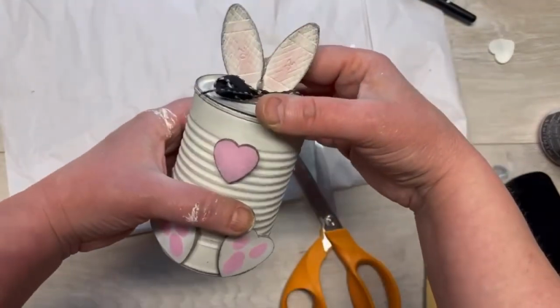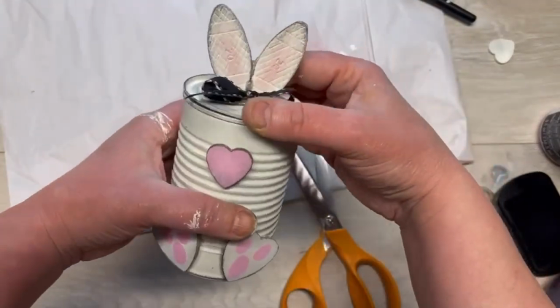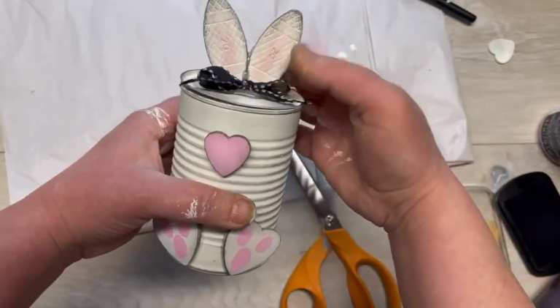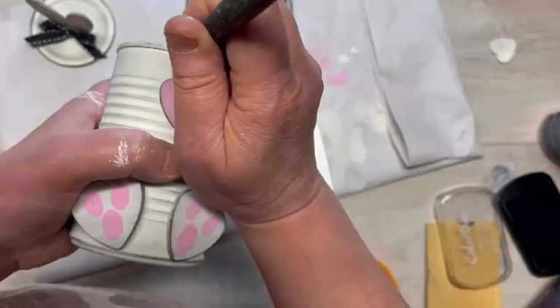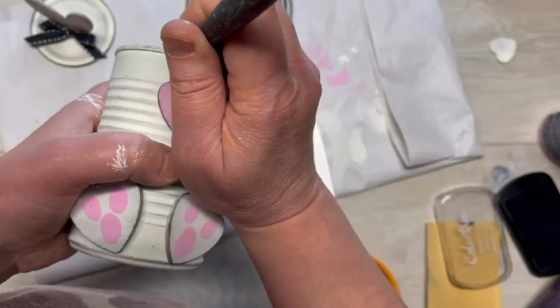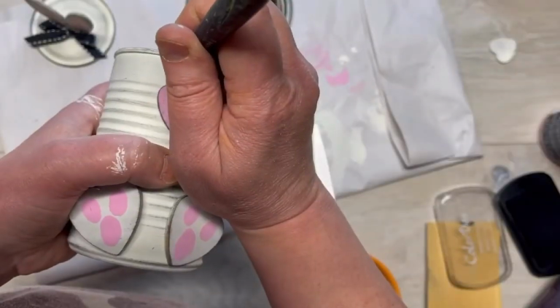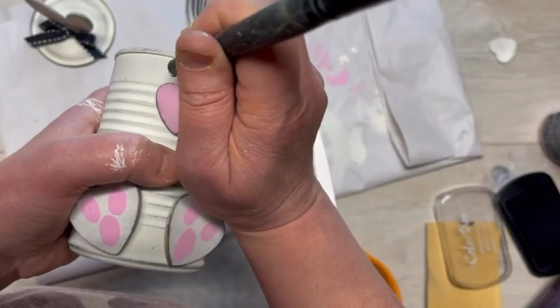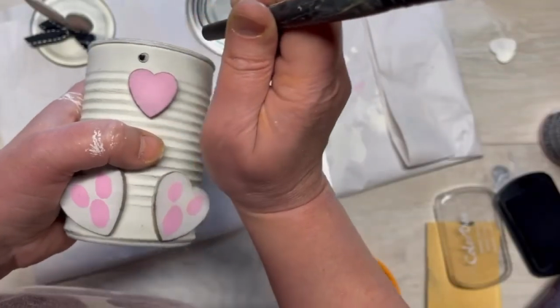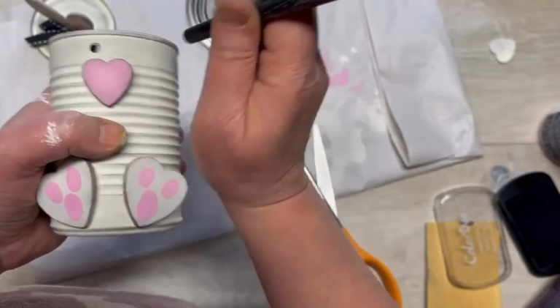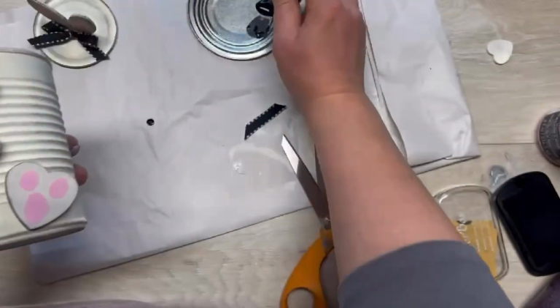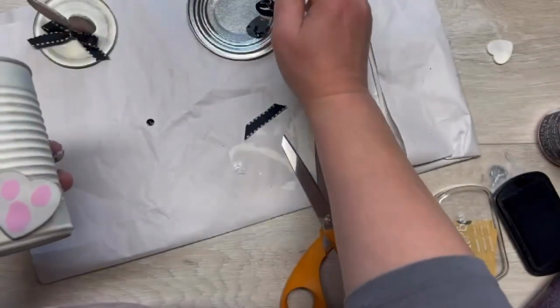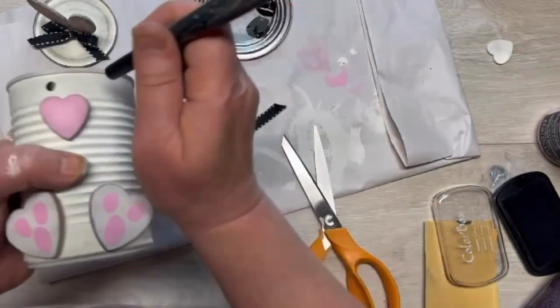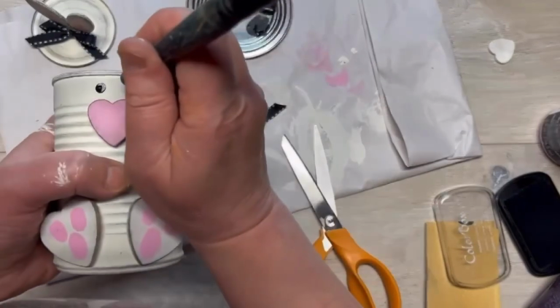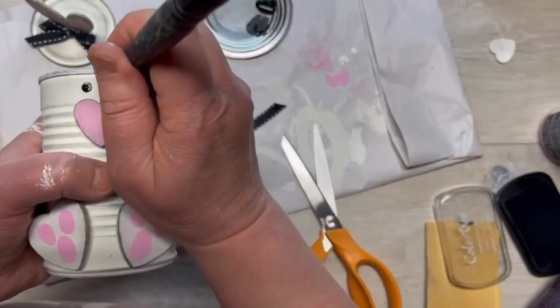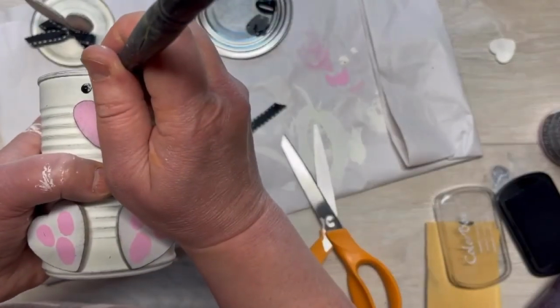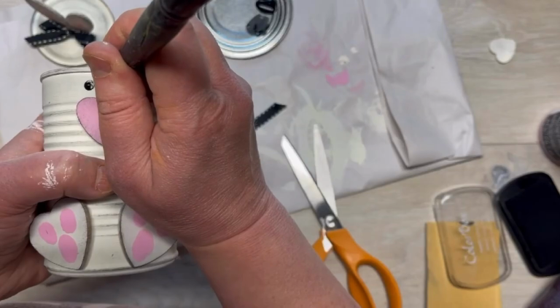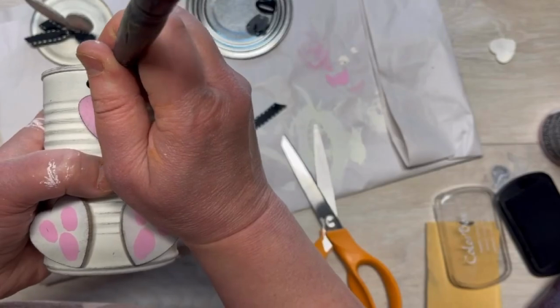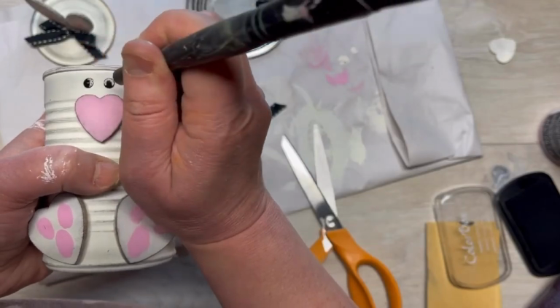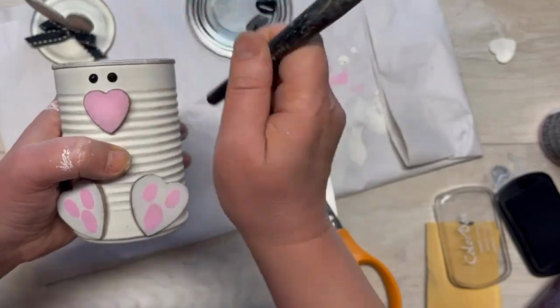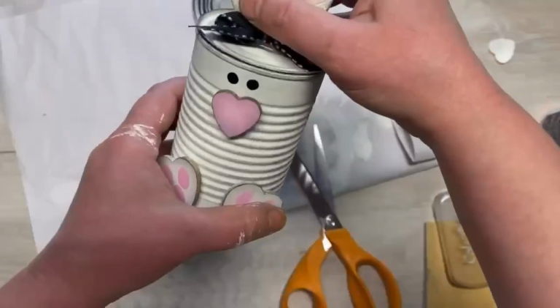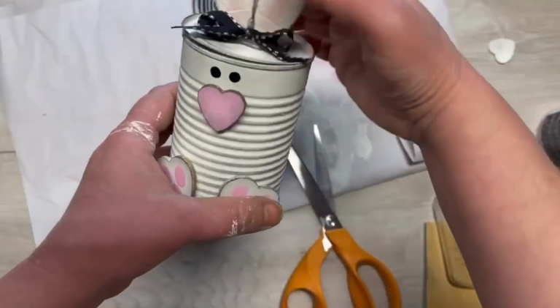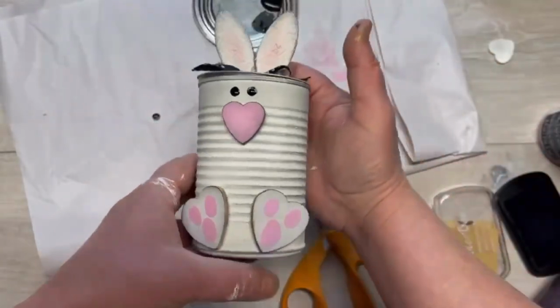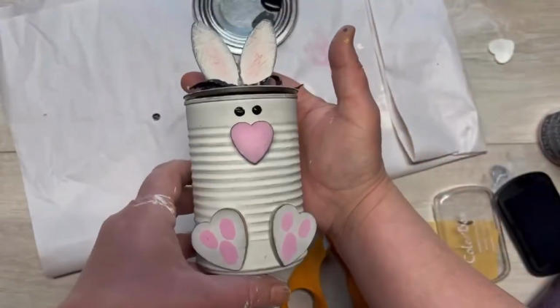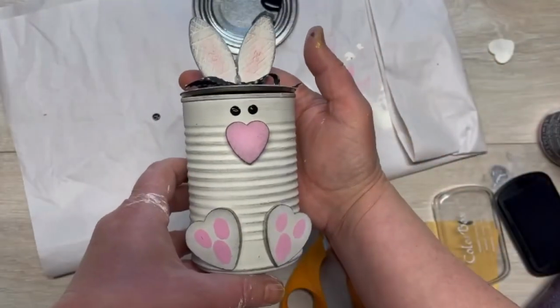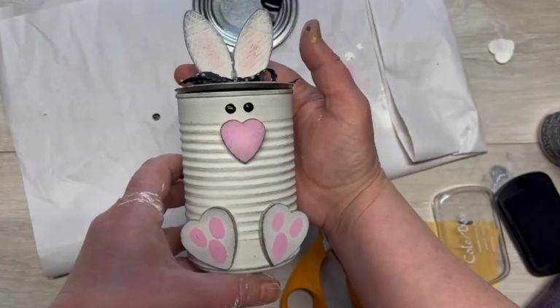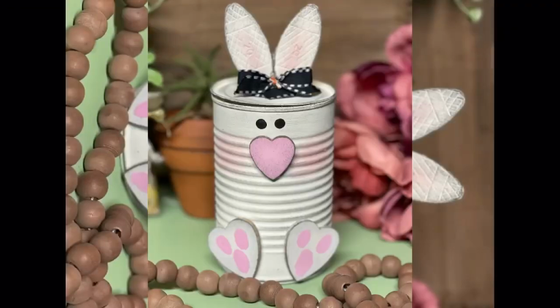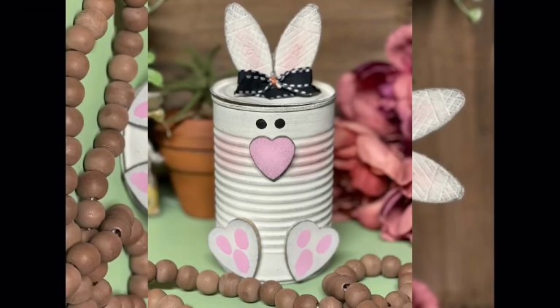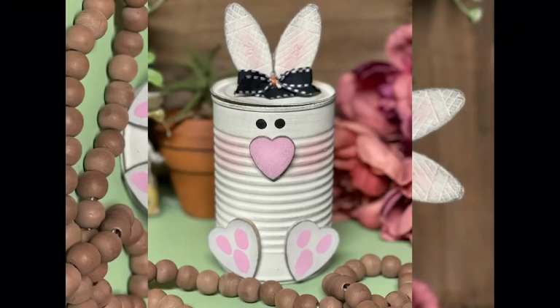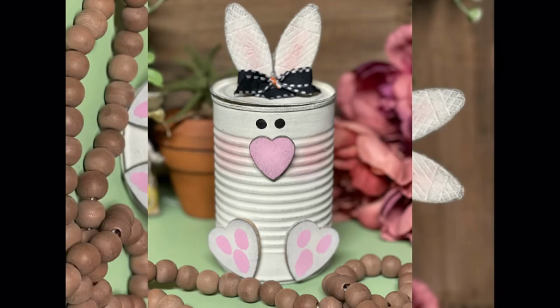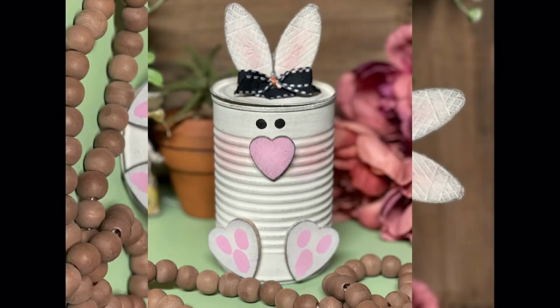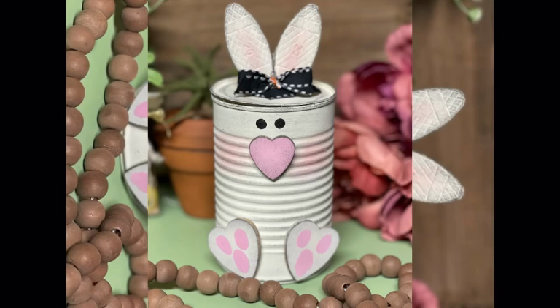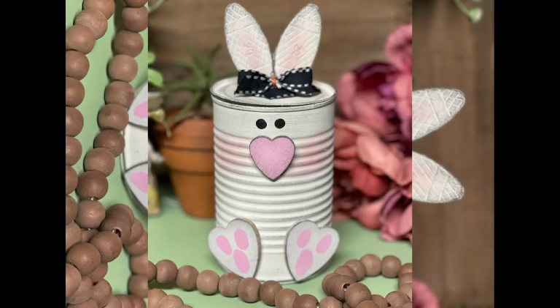I dotted the back of my brush in some black to make some eyes. I don't even know if the eyes were necessary, but are you kidding — you could put candy in it, whatever. Friends, I hope this inspires you!